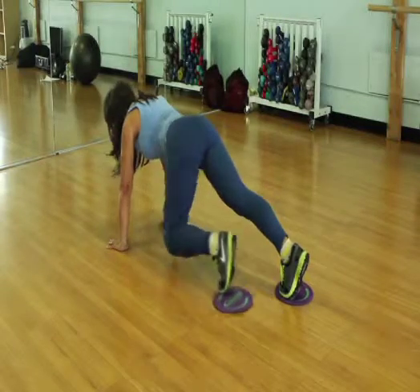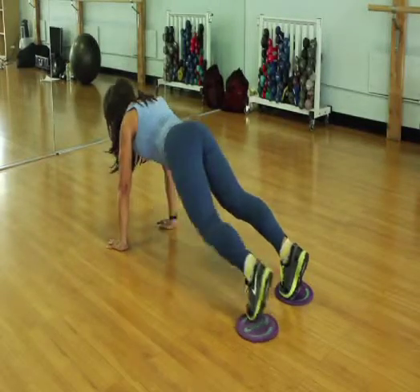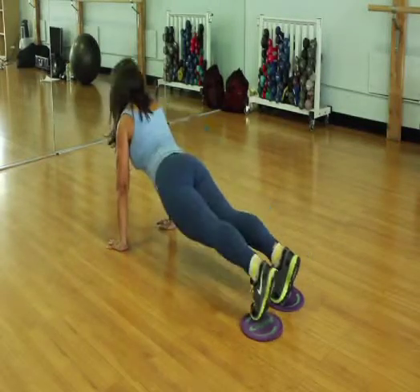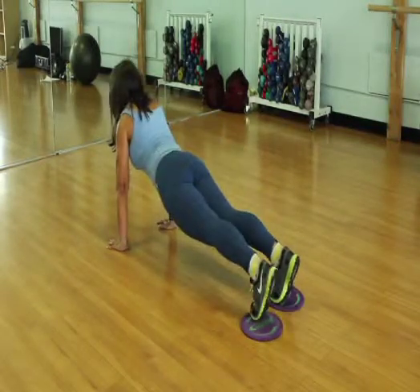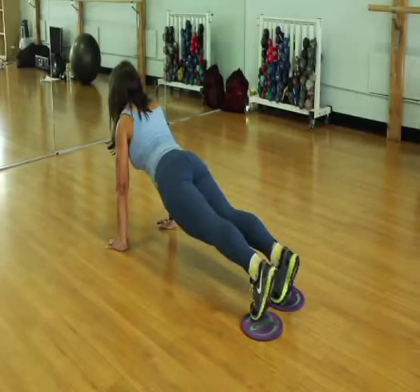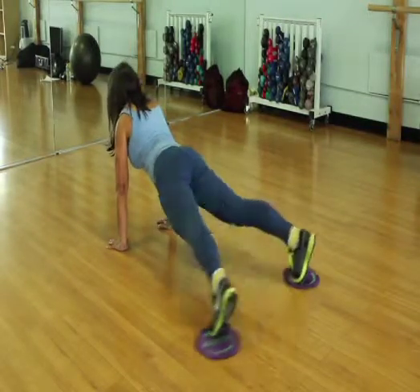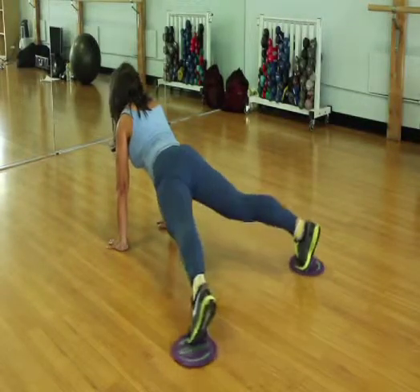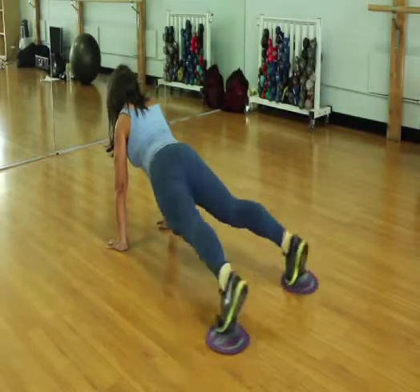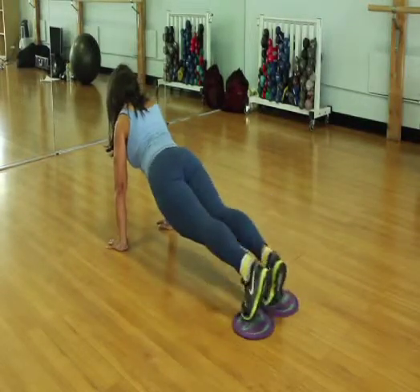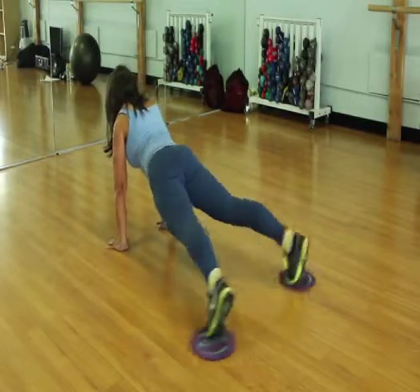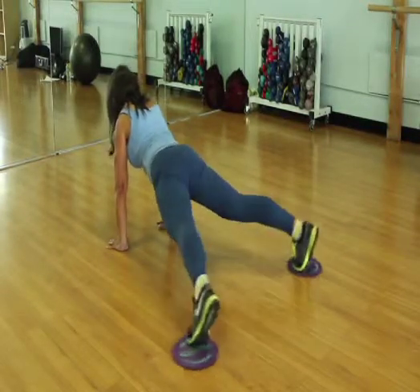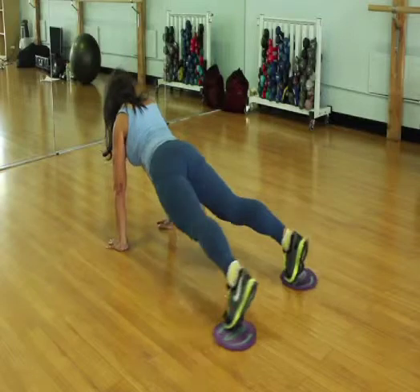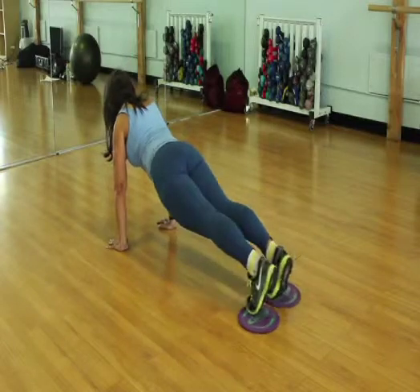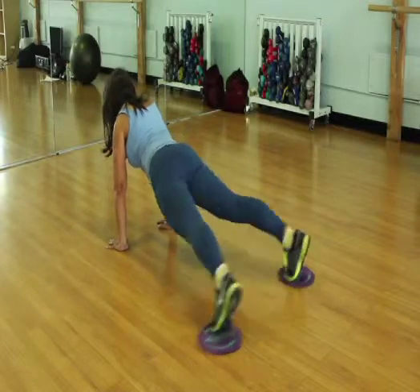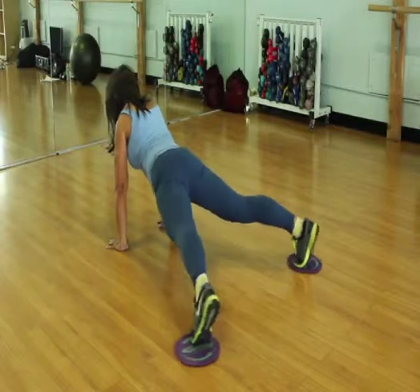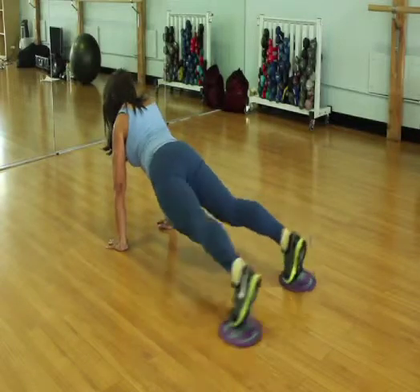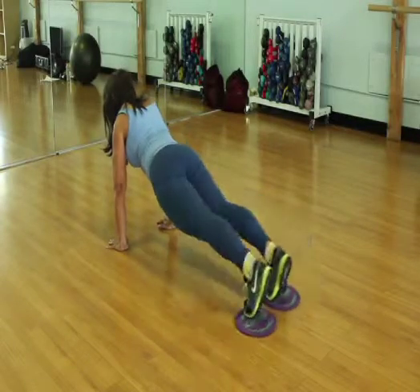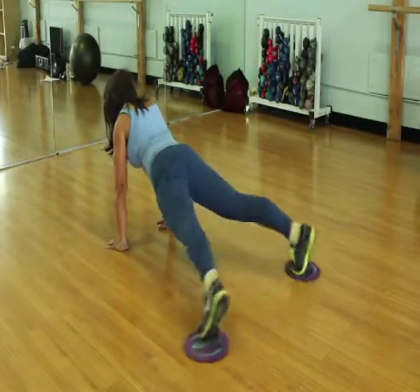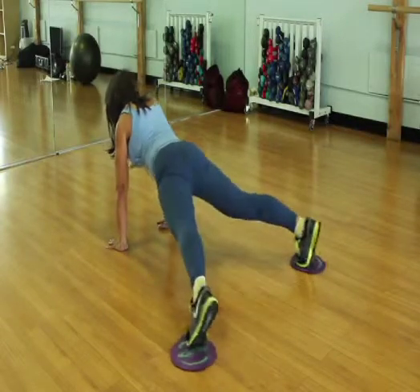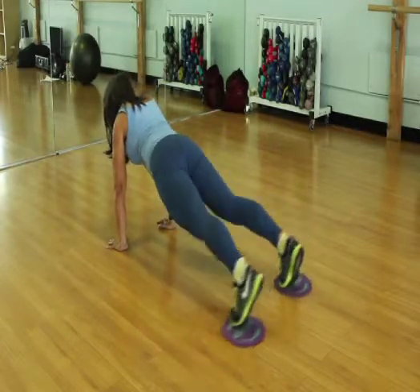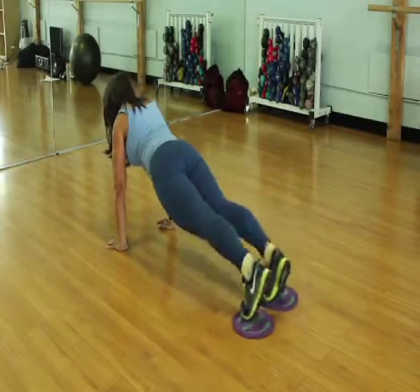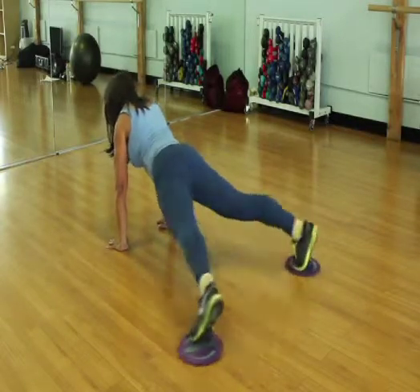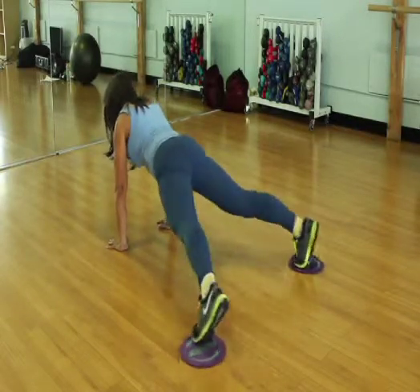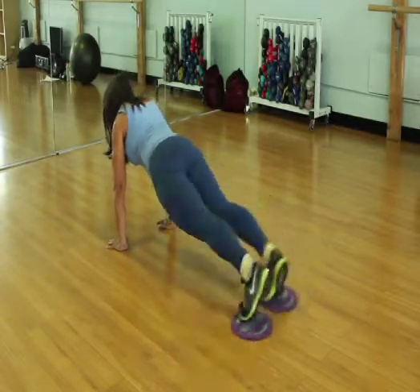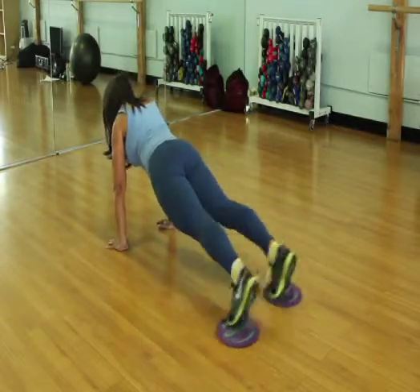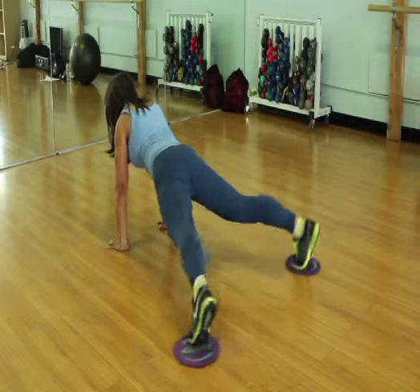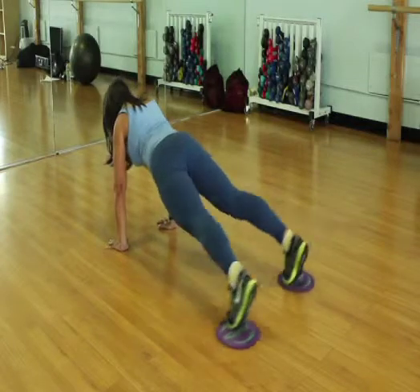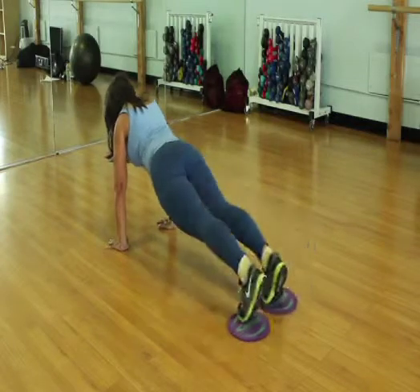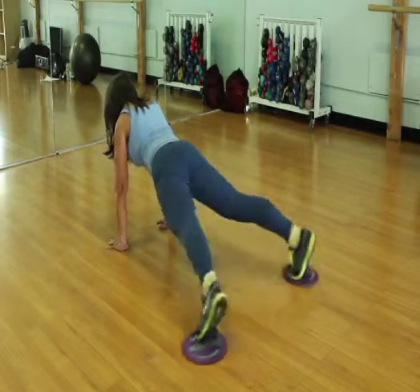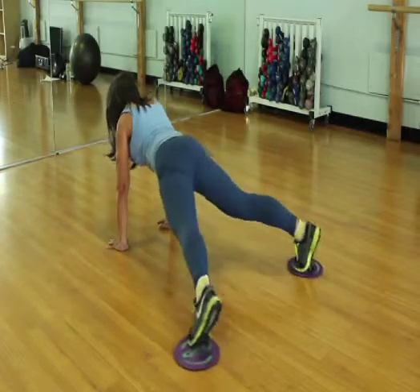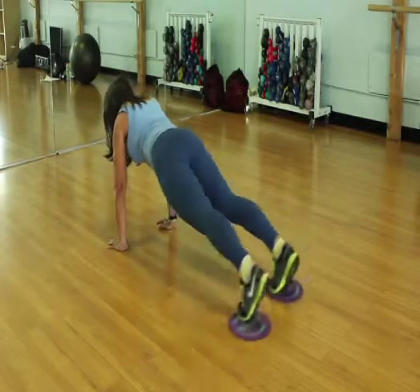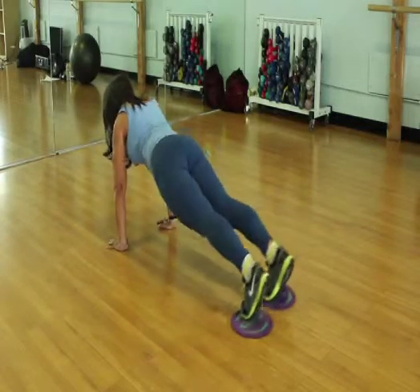Remember to keep the alignment of the back and the neck. Now, for the second part, you're going to open and close the legs without dropping the hips, feeling the adductors and the abductors.